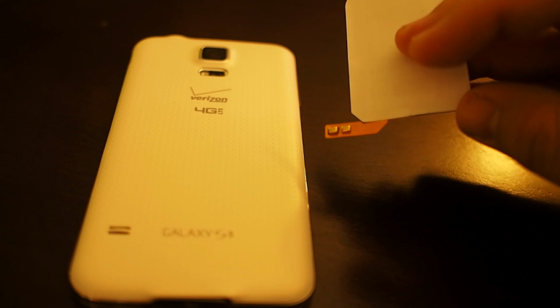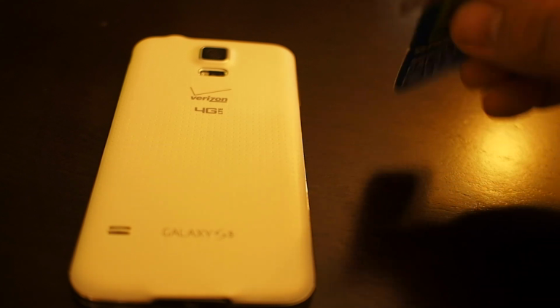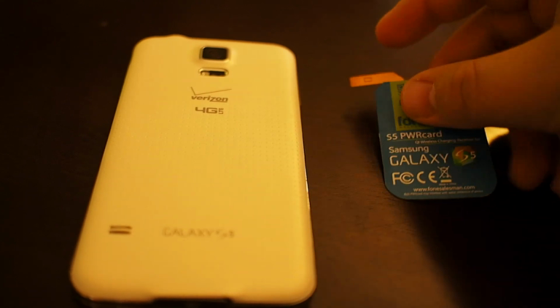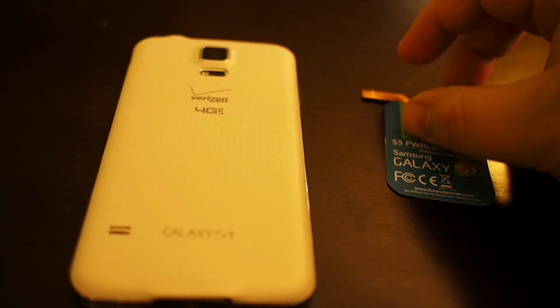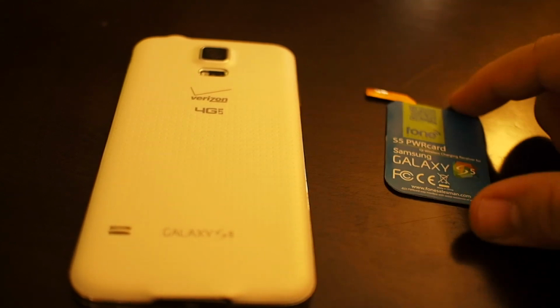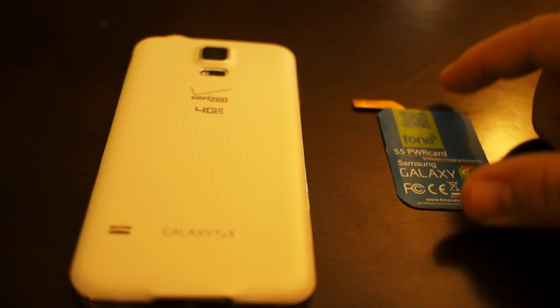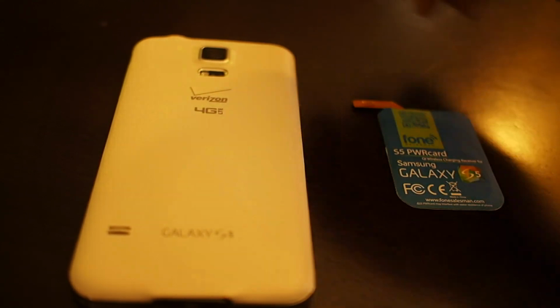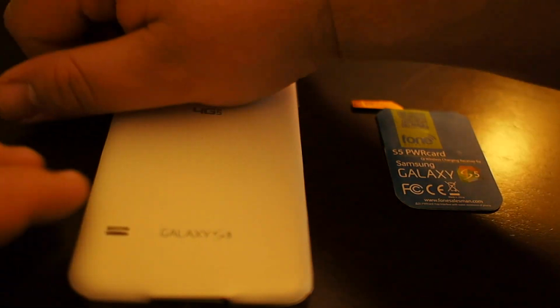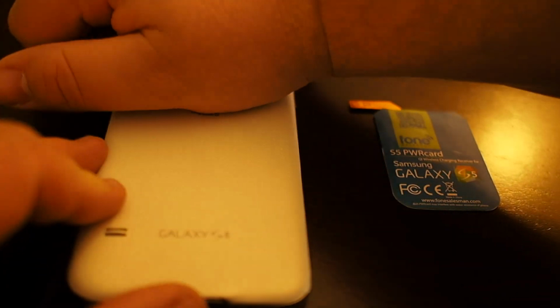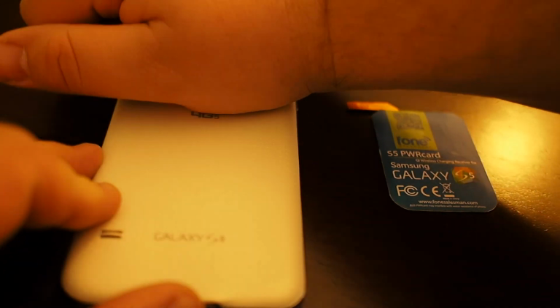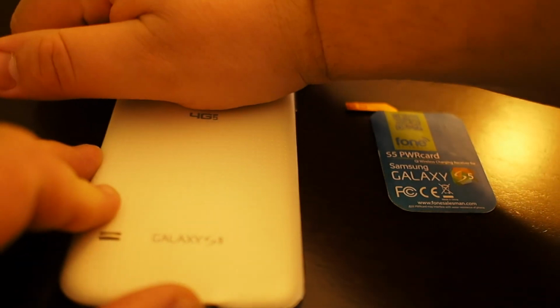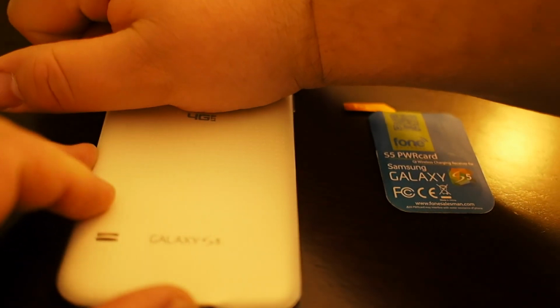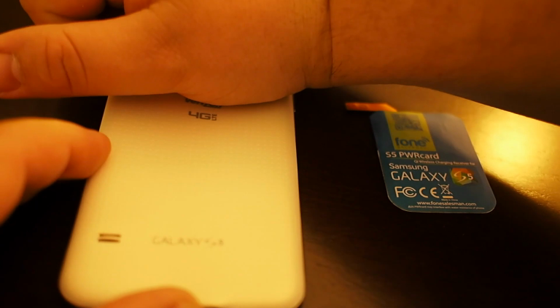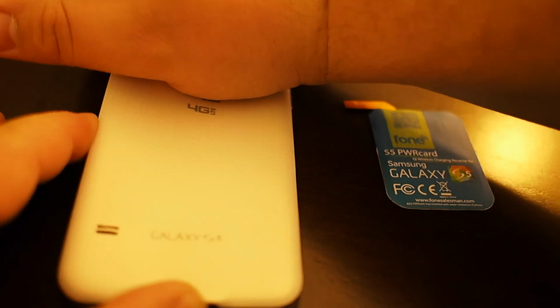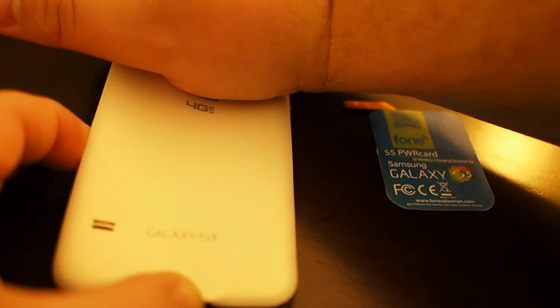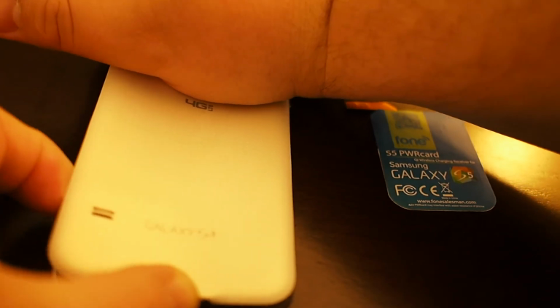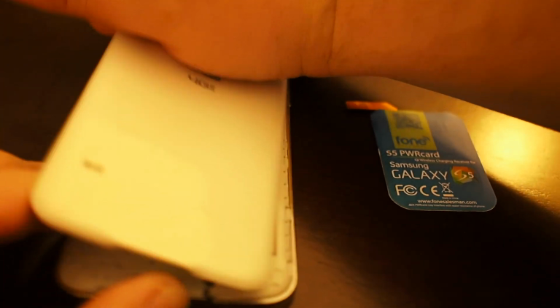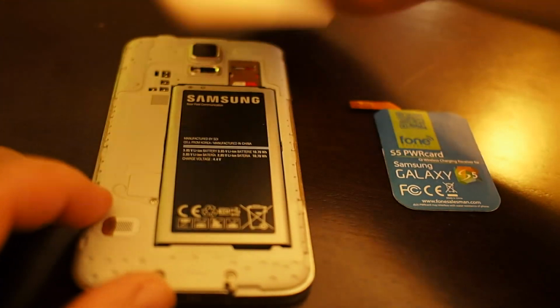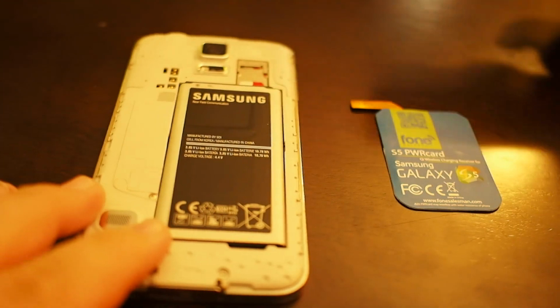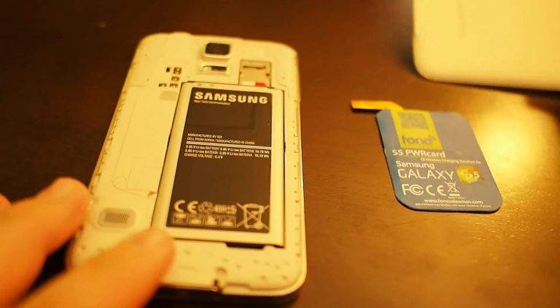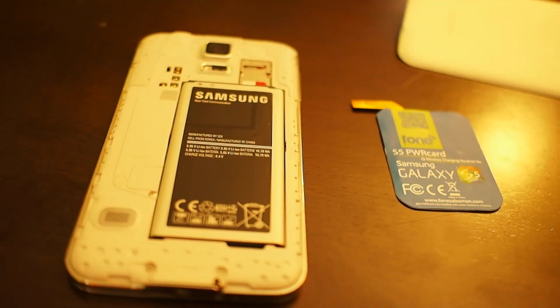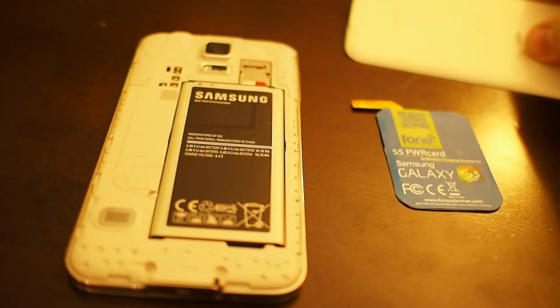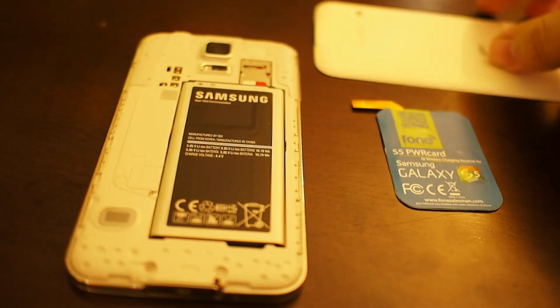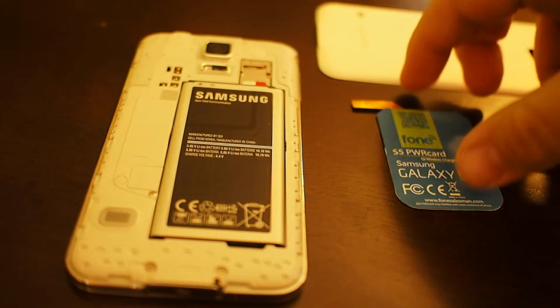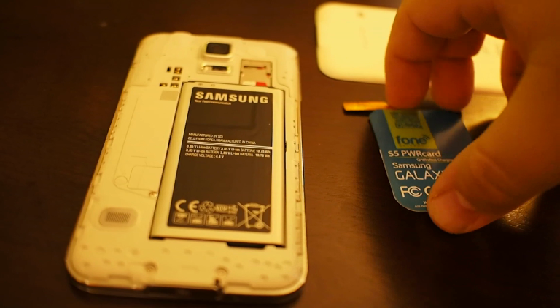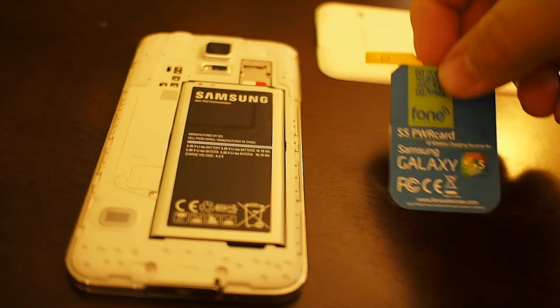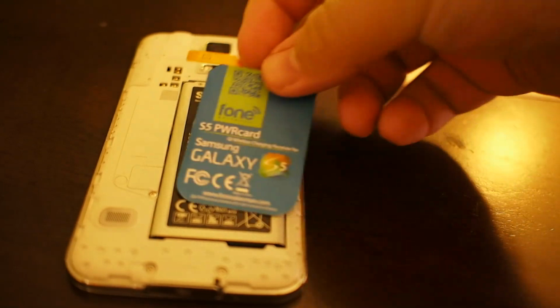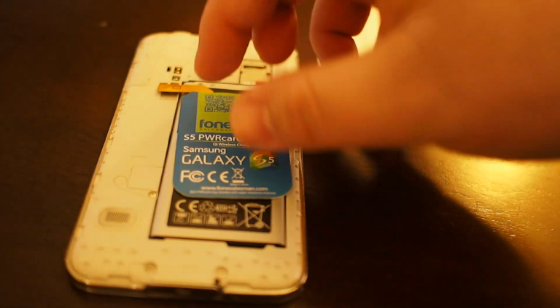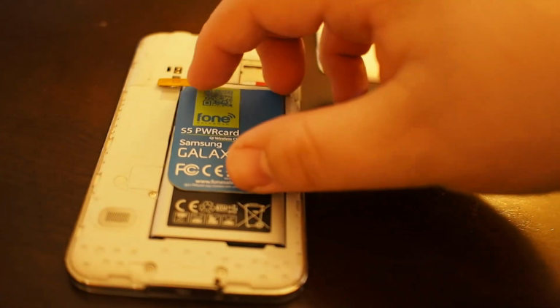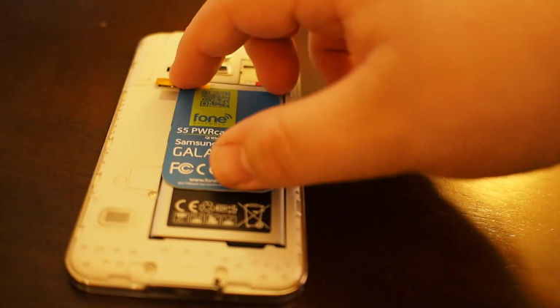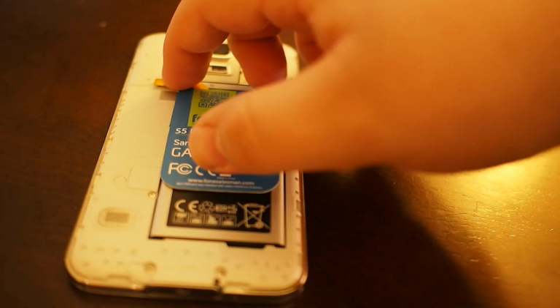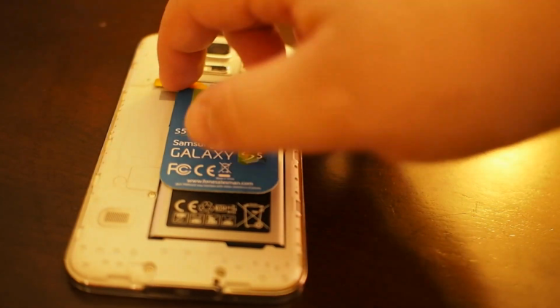It adds inductive charging with those little pins there, and it should be really simple to set up. This is just taking the backplate off of the Galaxy S5, and you can see the two pins that line up for the Power Card.